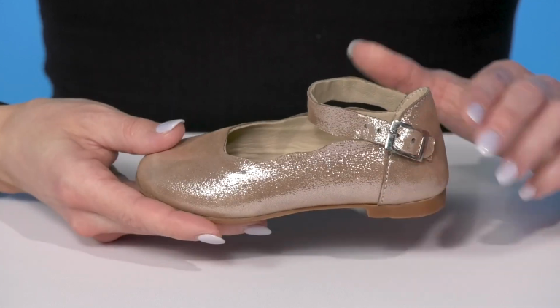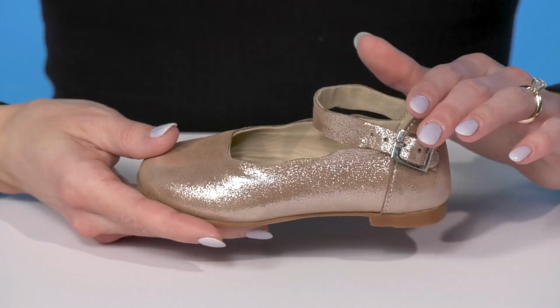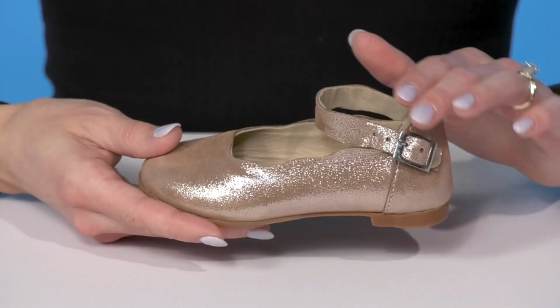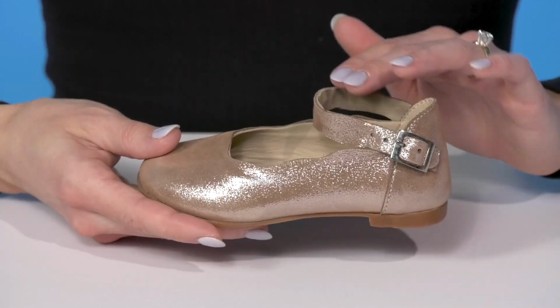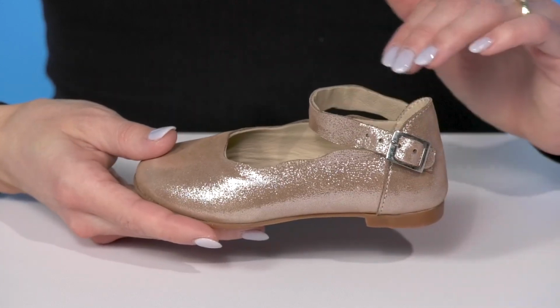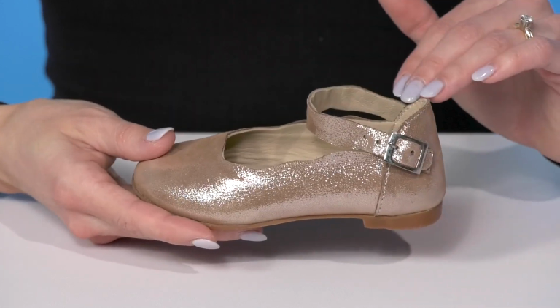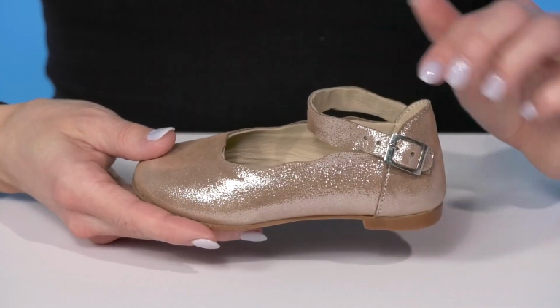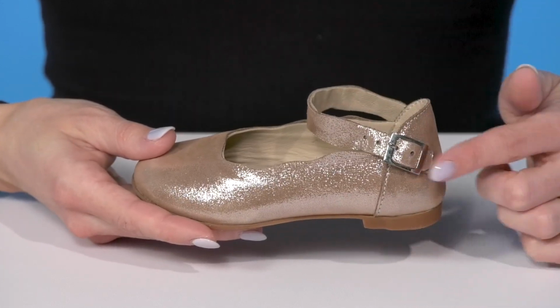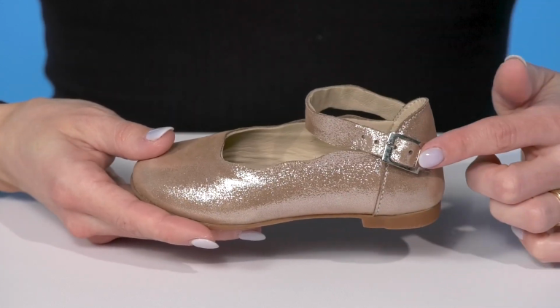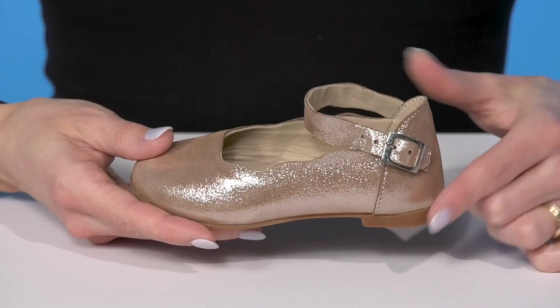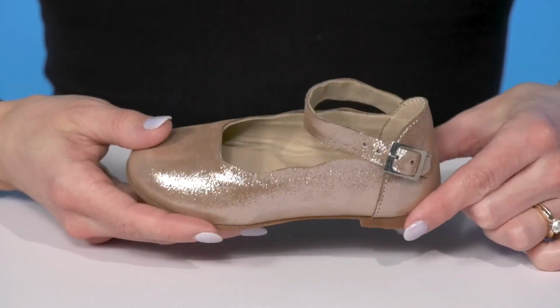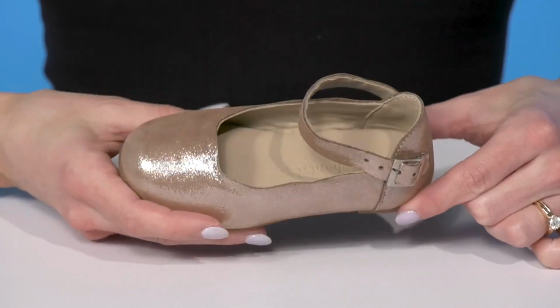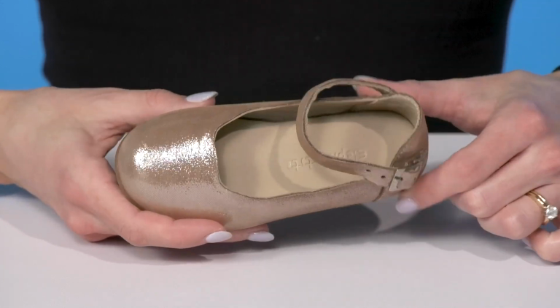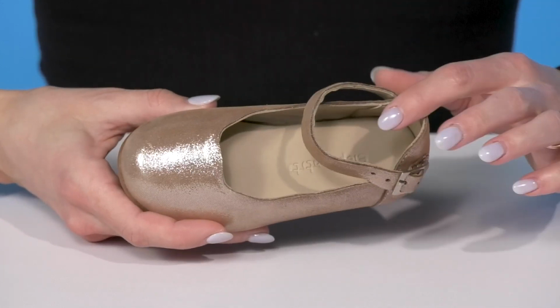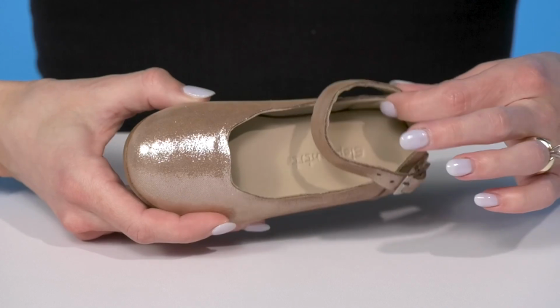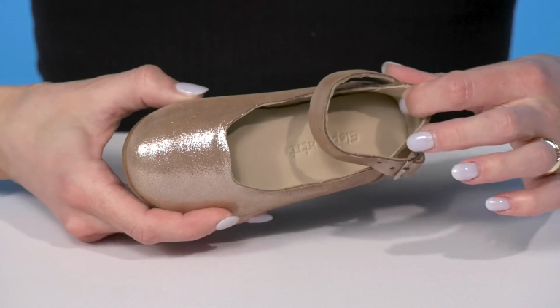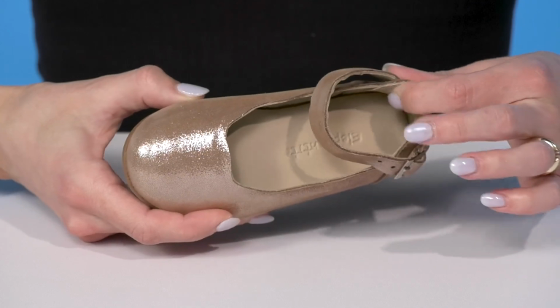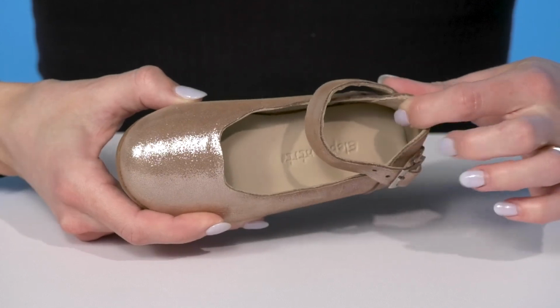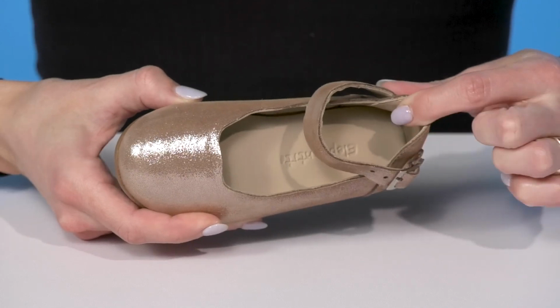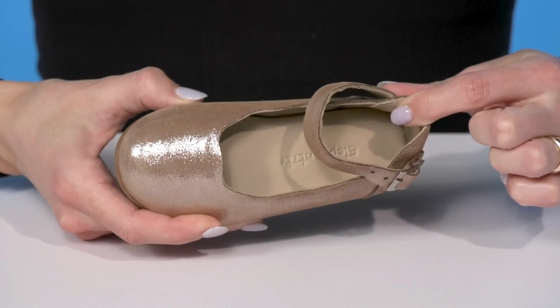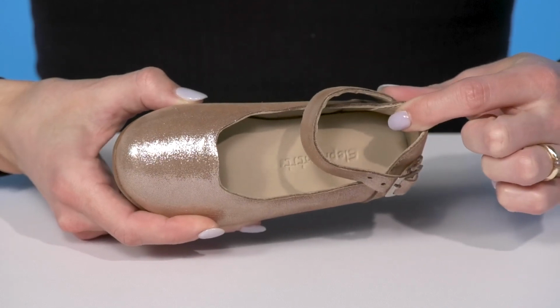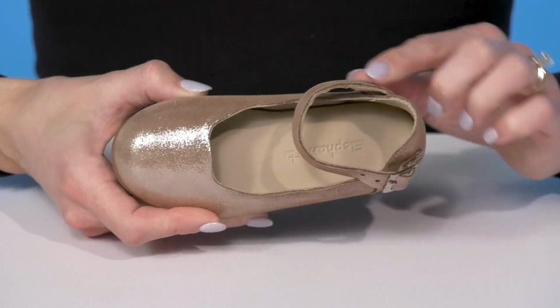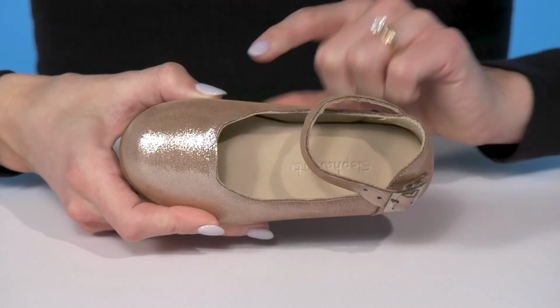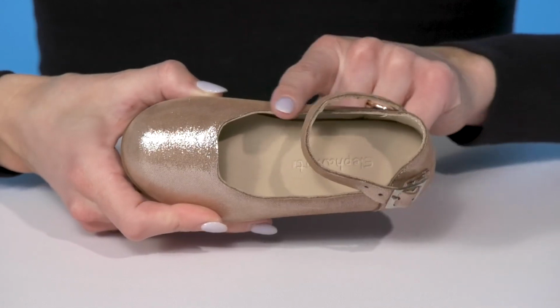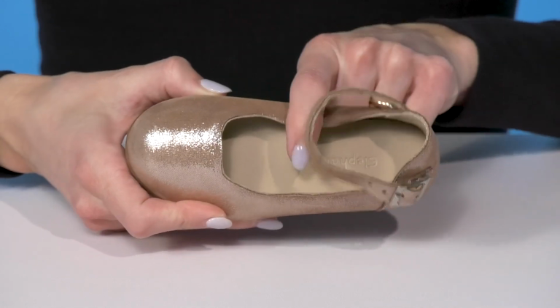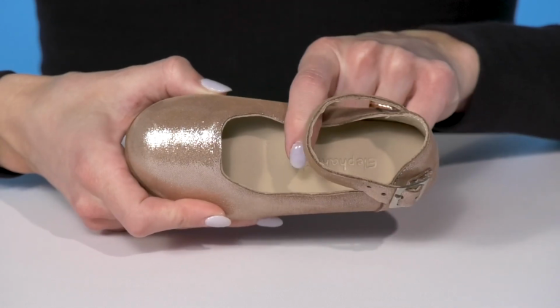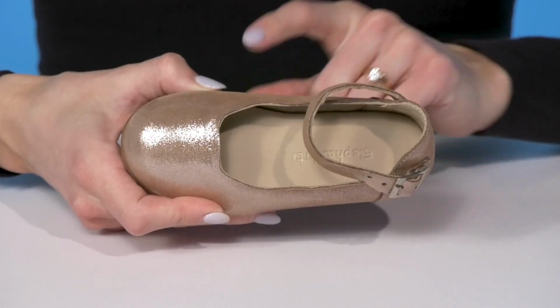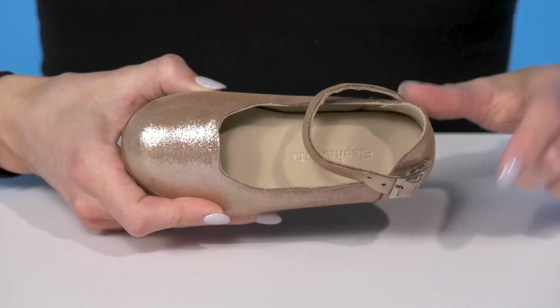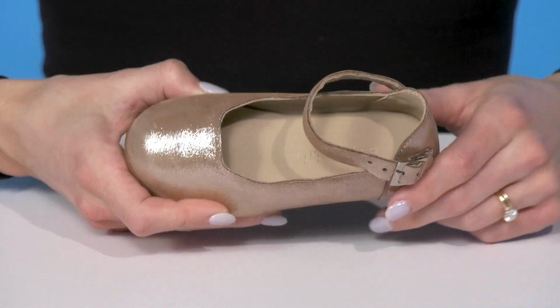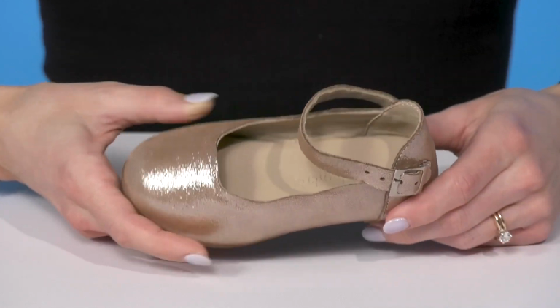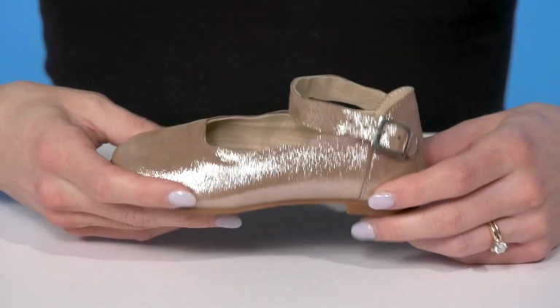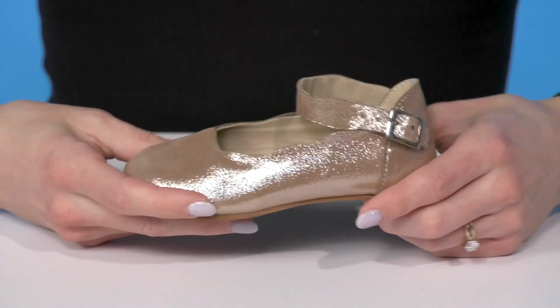They also have an adjustable ankle strap with a buckle closure. The leather lining inside is going to feel soft against the skin, as well as the lightly cushioned footbed.